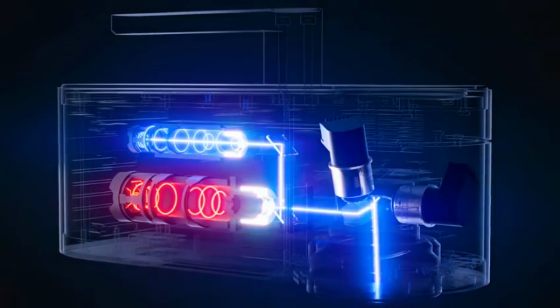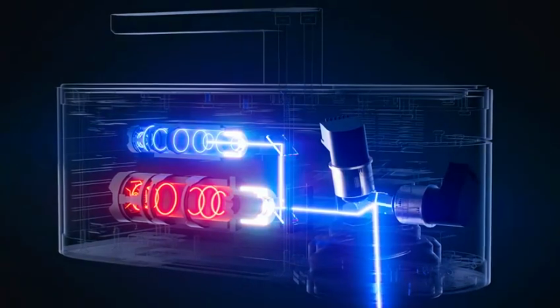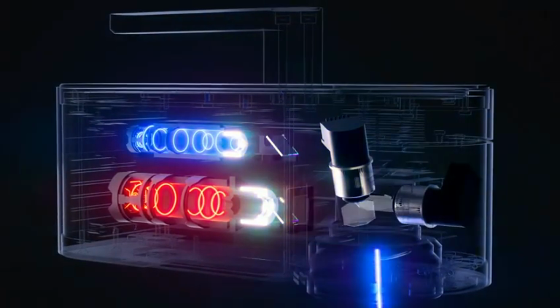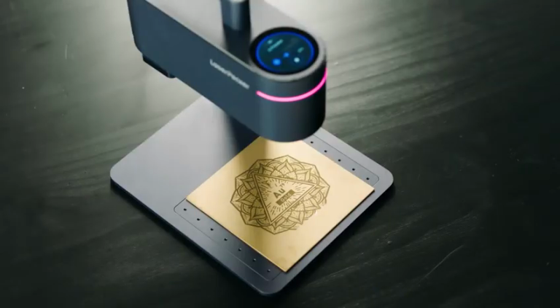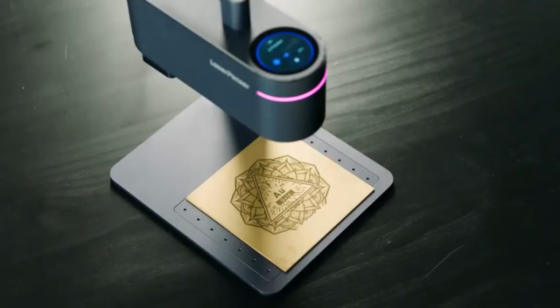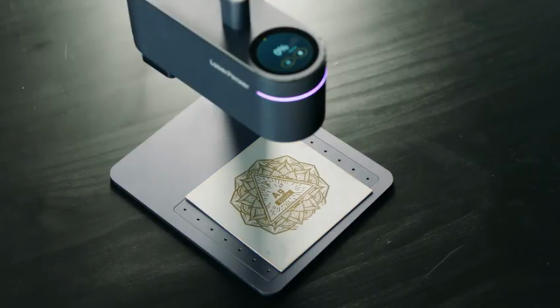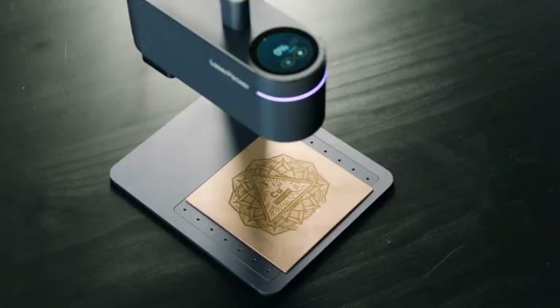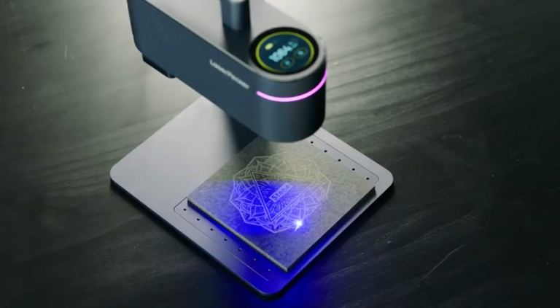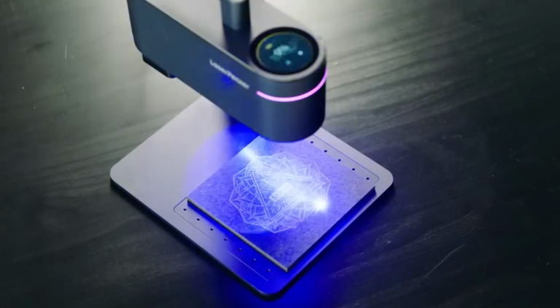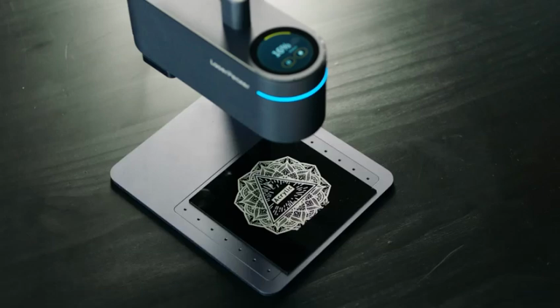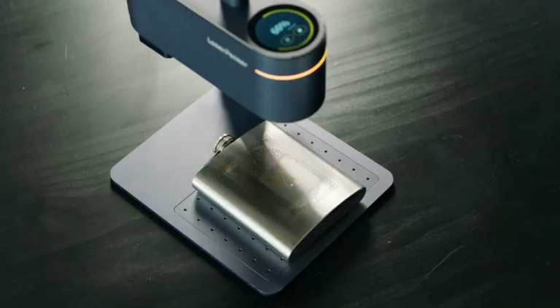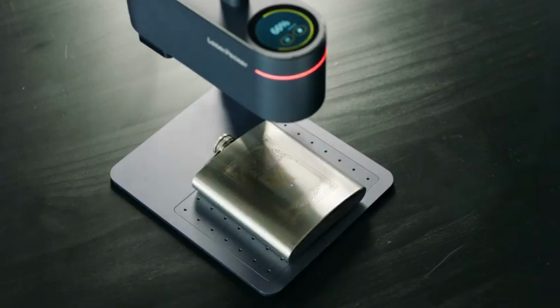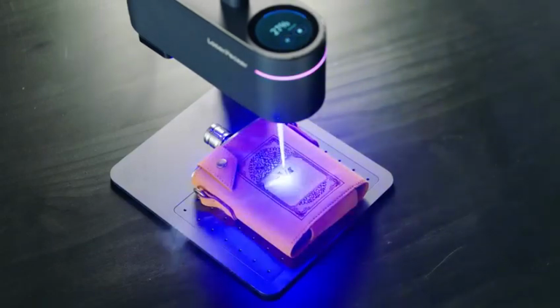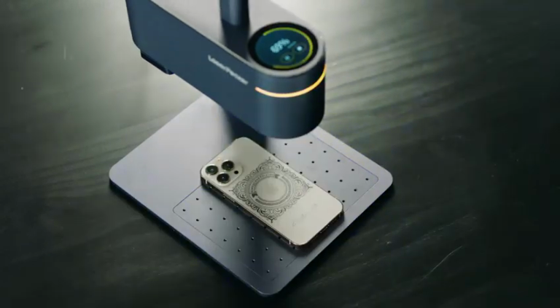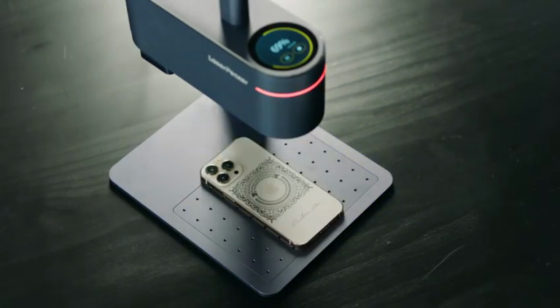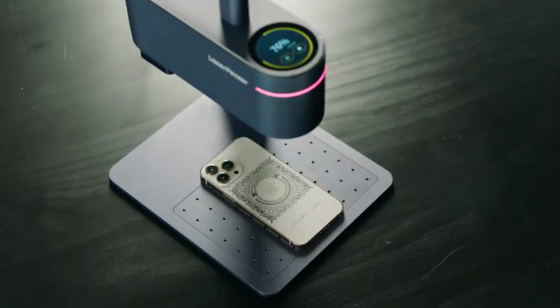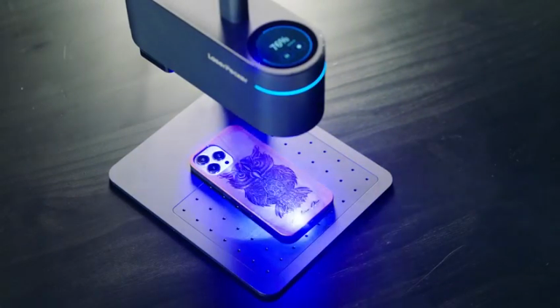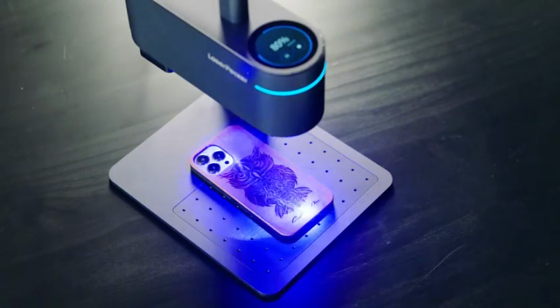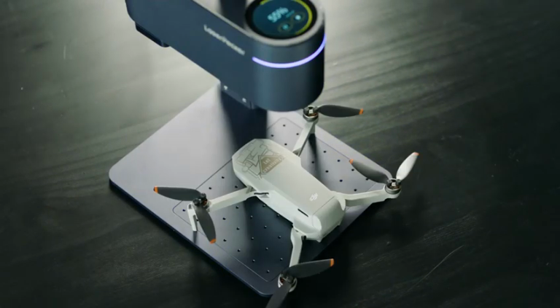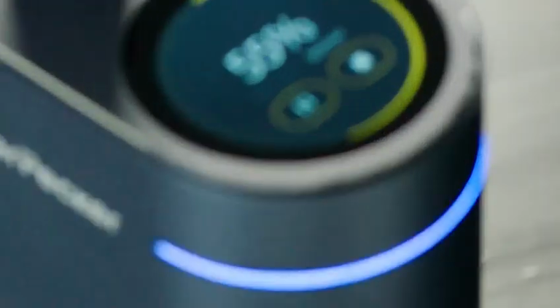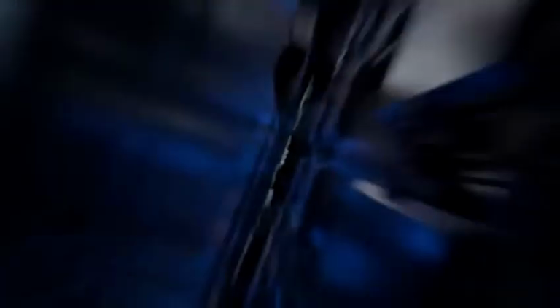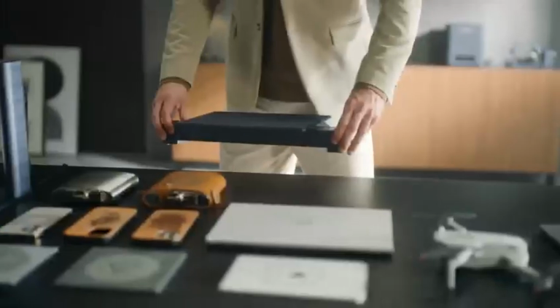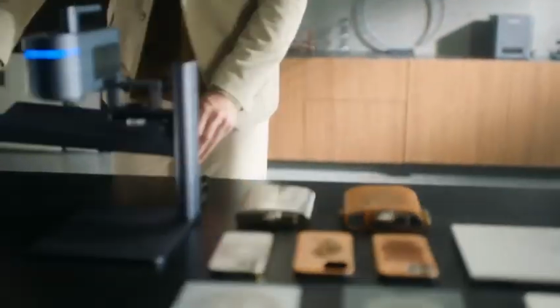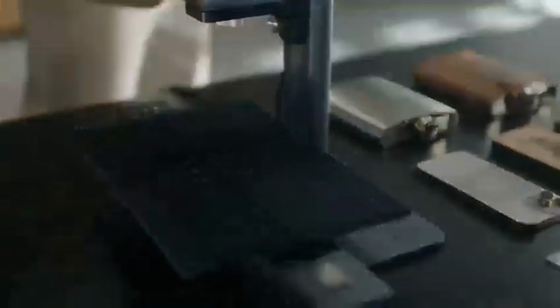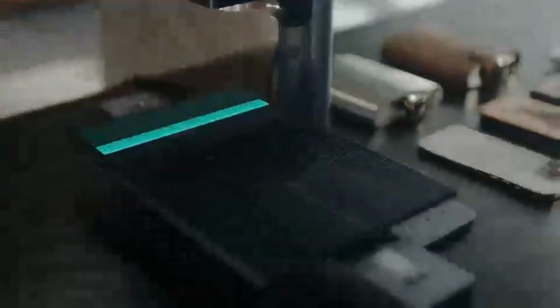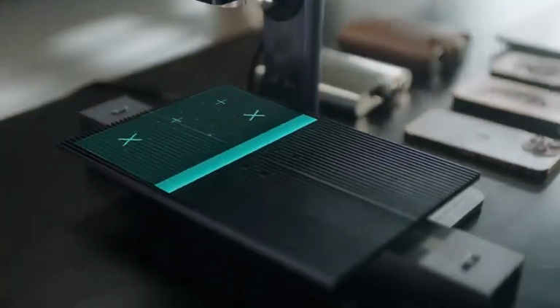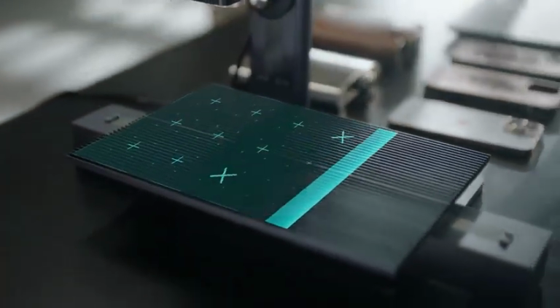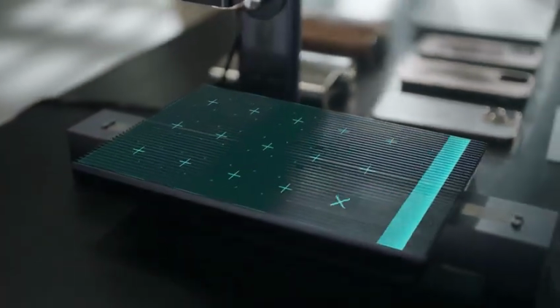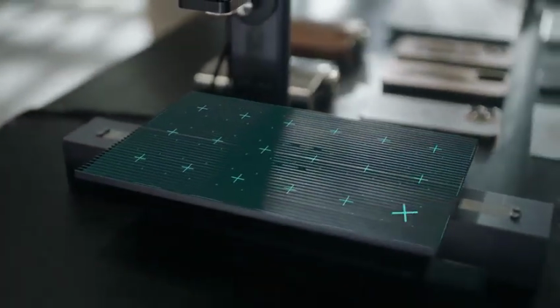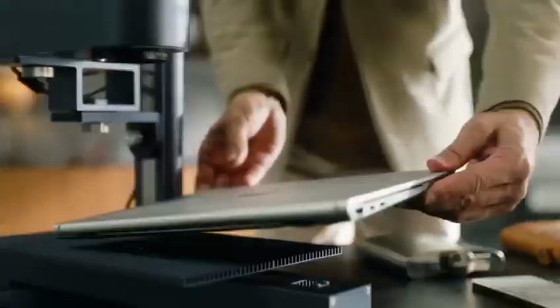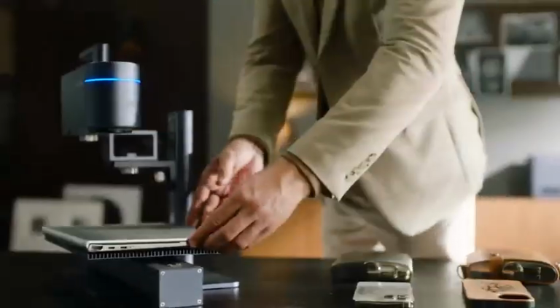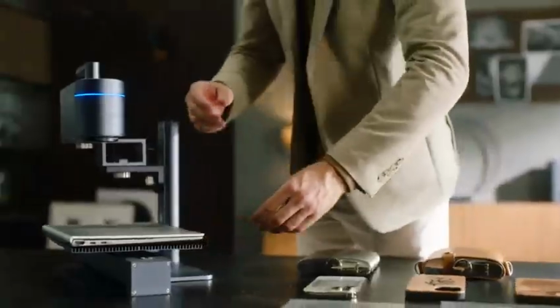LaserPecker 4 can engrave virtually any materials. It is paired with a new sliding extension and cutting plate that extends the engraving area.